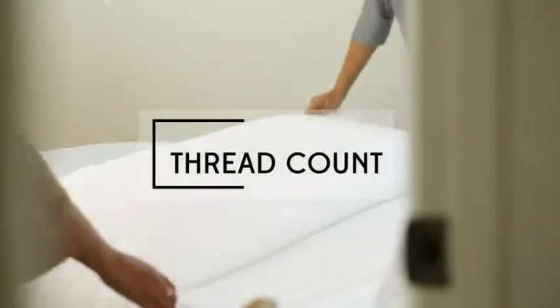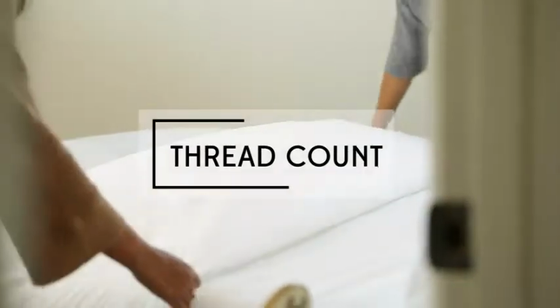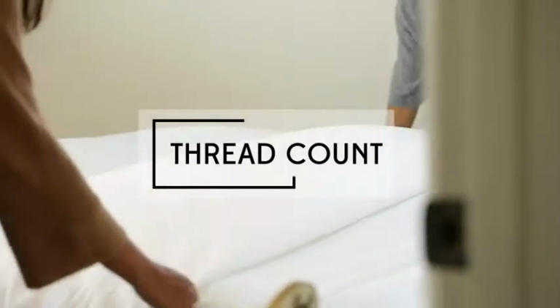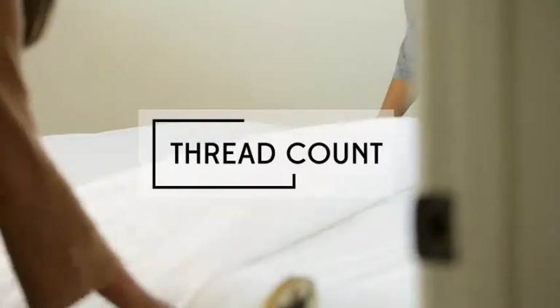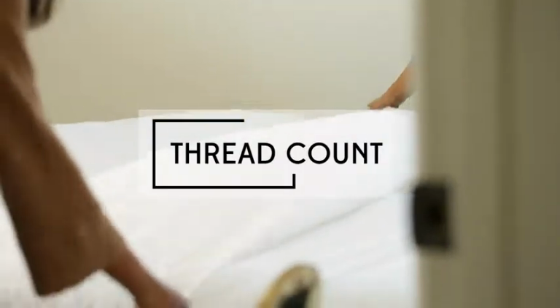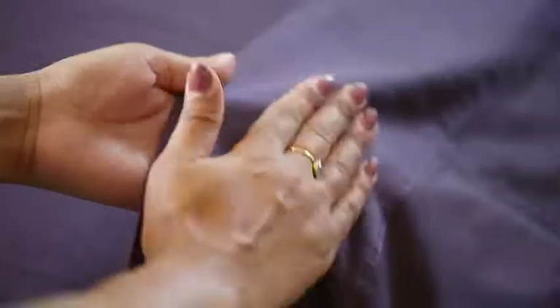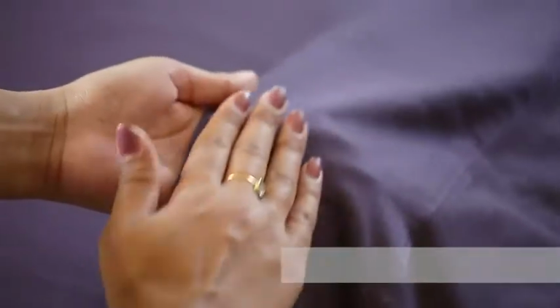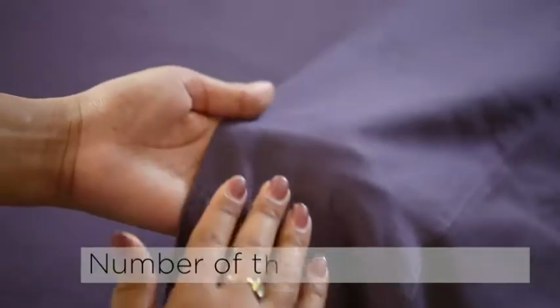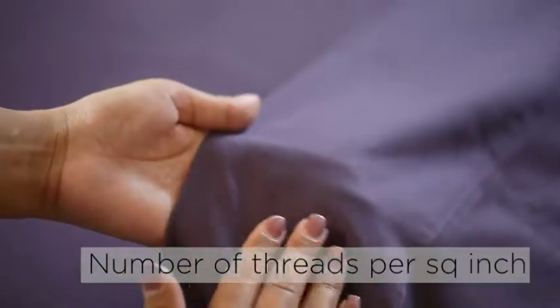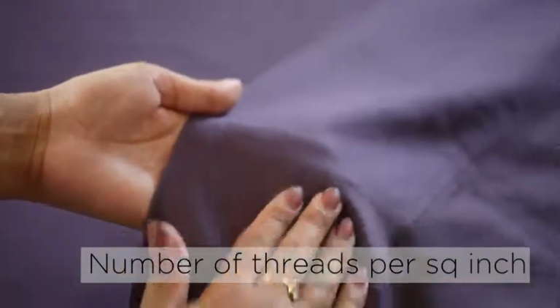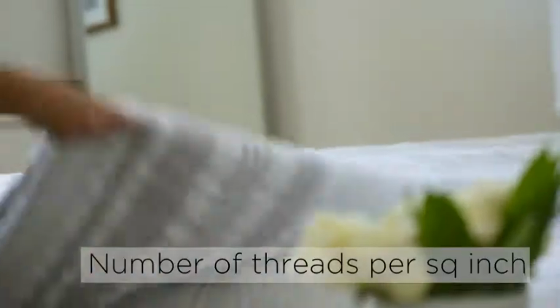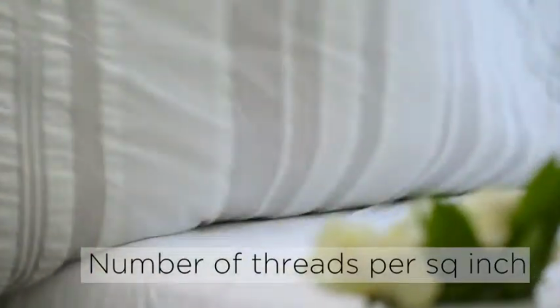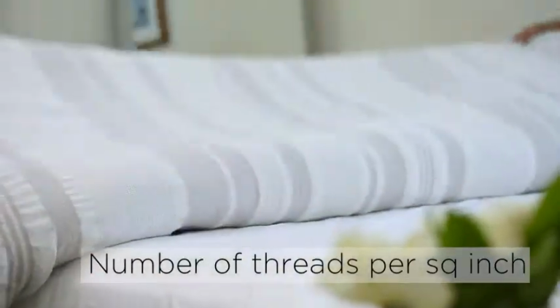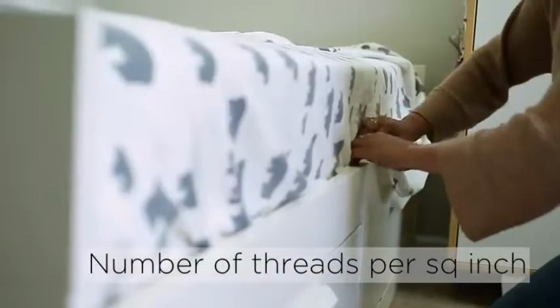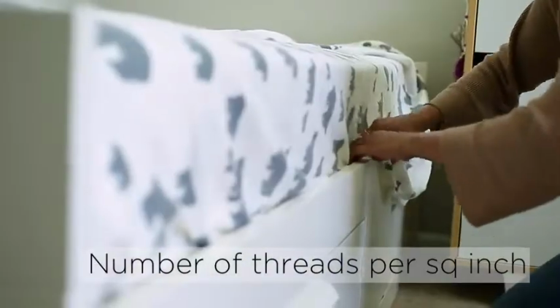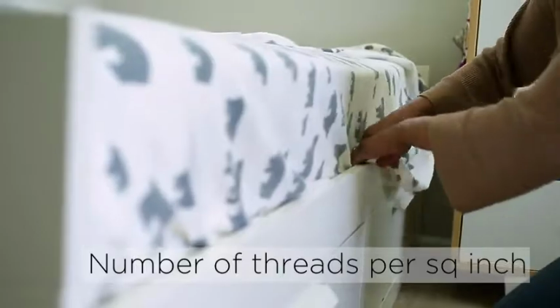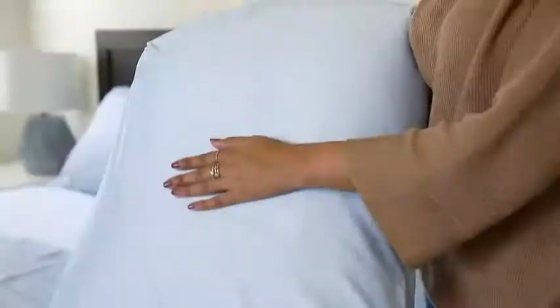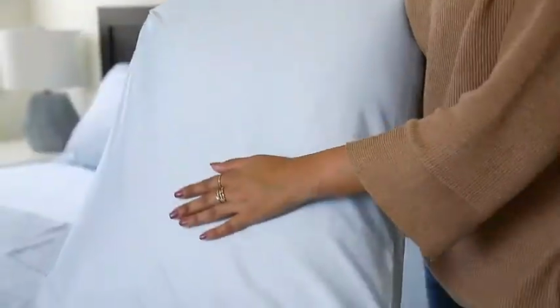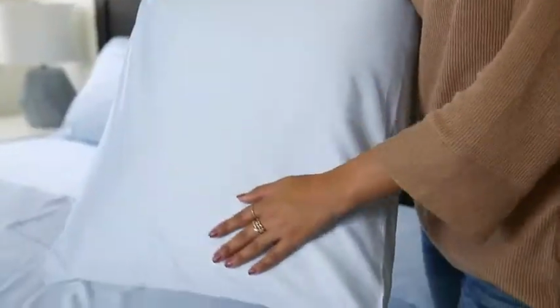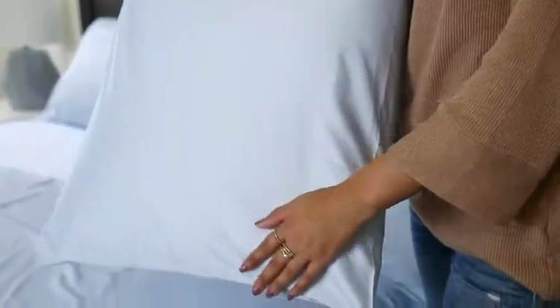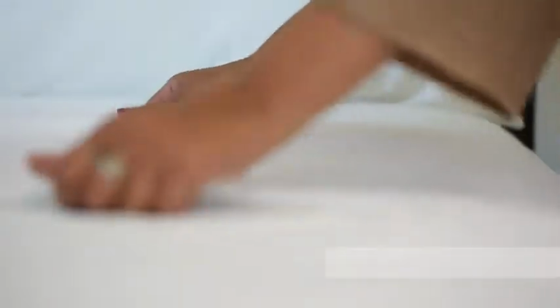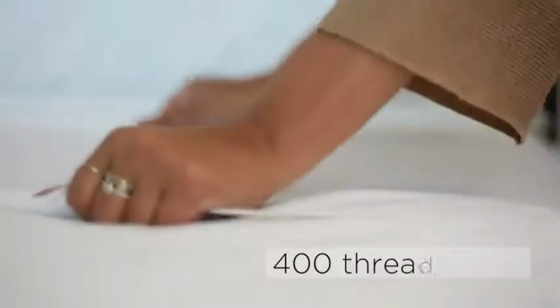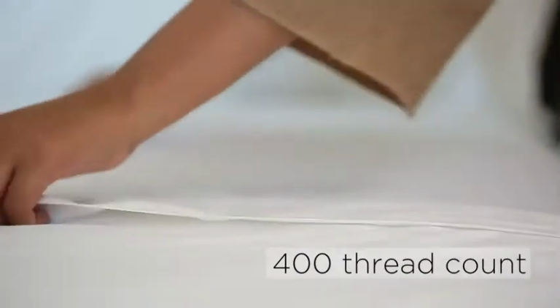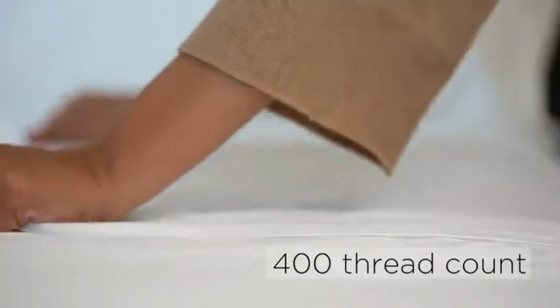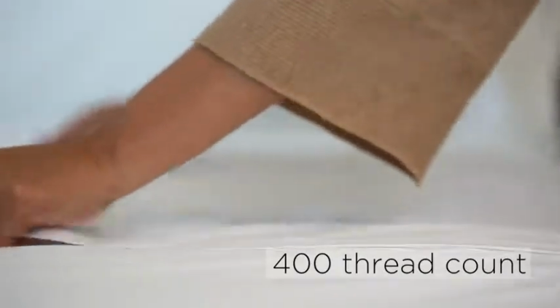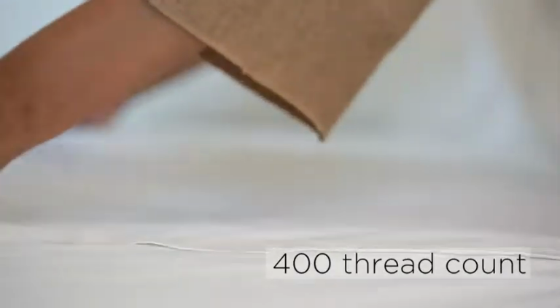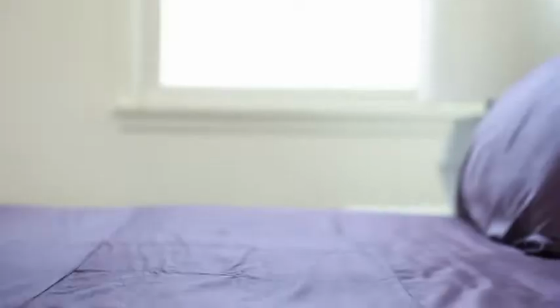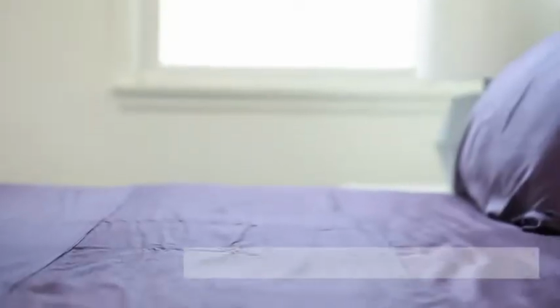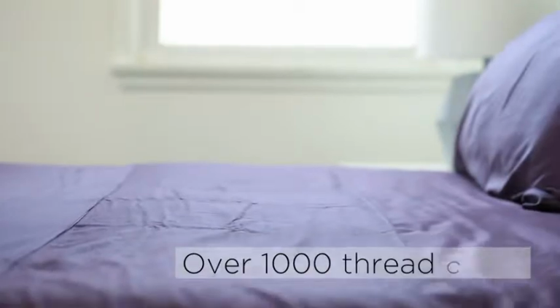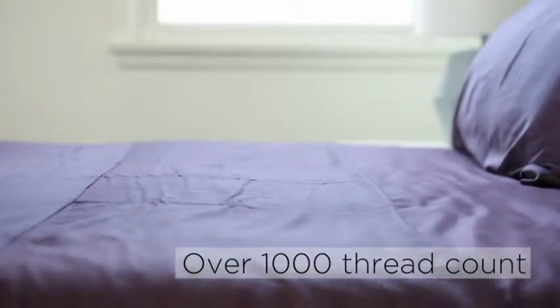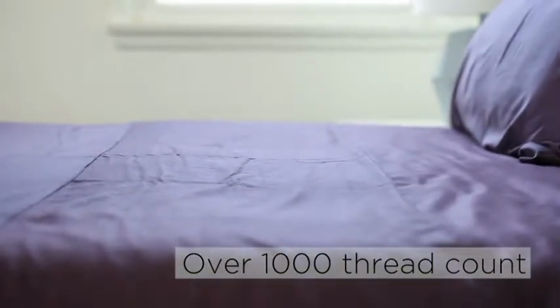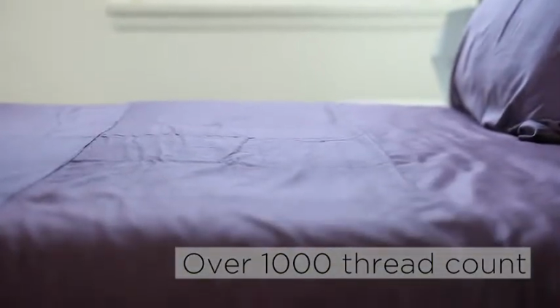First, how important is thread count to you? Thread count refers to the number of threads per square inch. Generally, the higher the thread count, the softer the sheet. 400 is a good number to aim for, but it can go up to over 1,000.